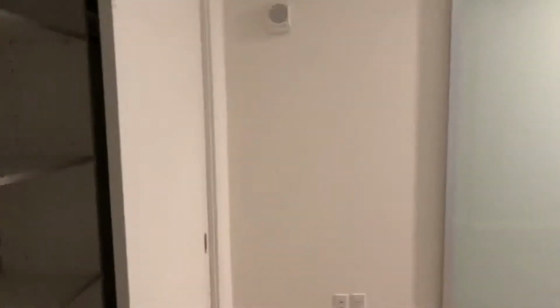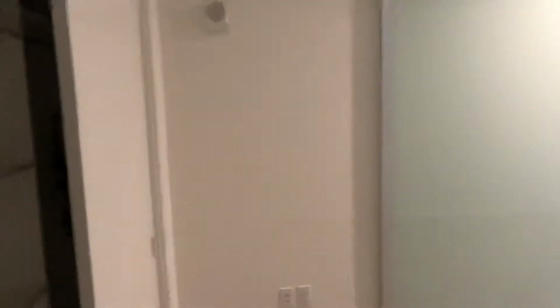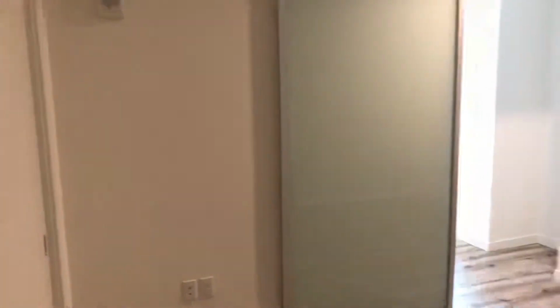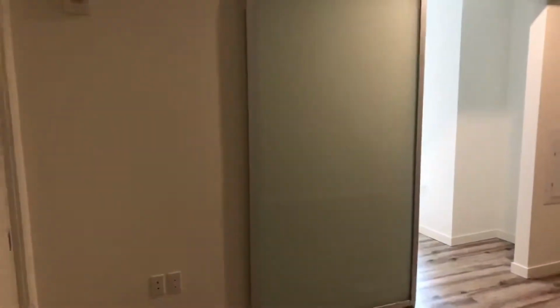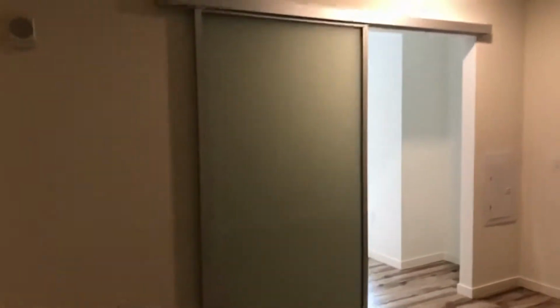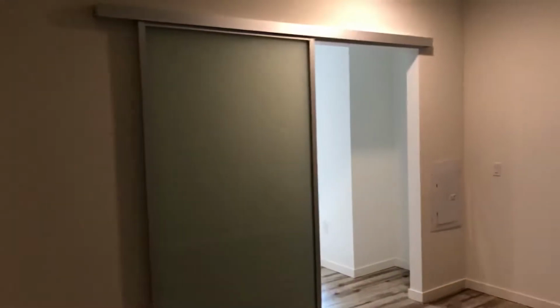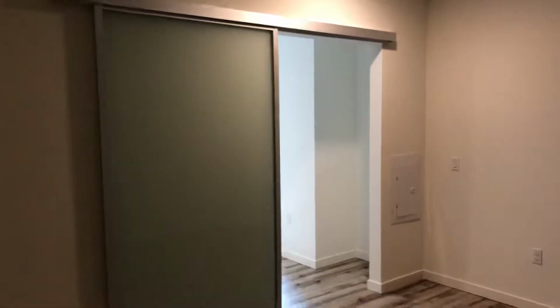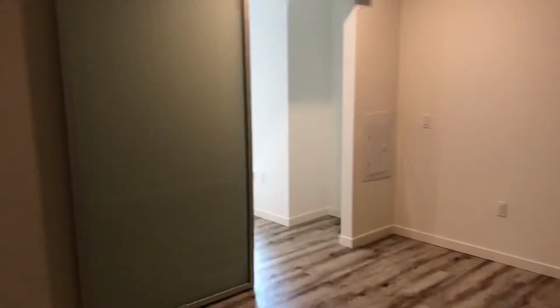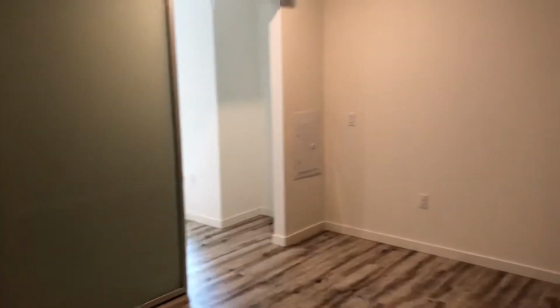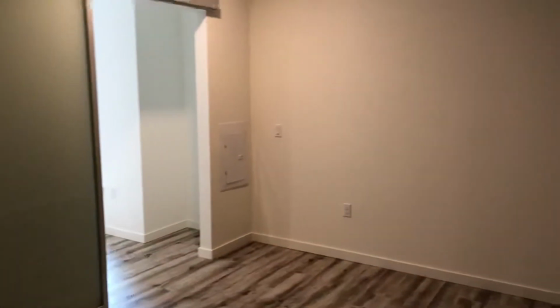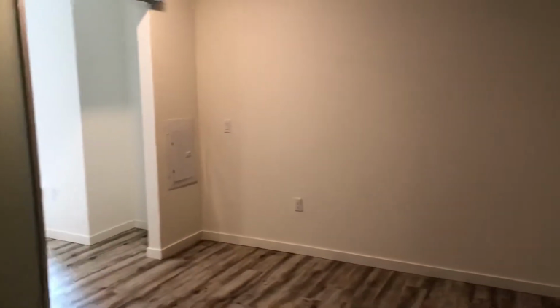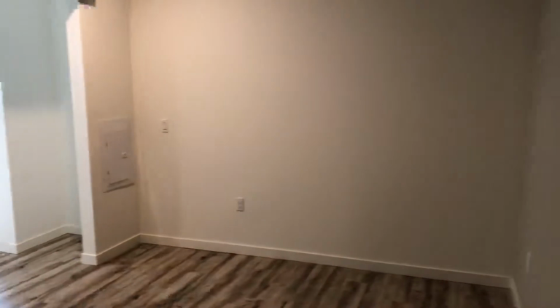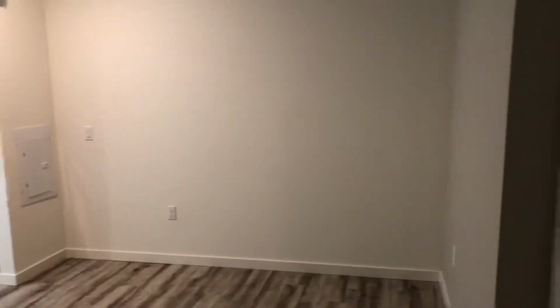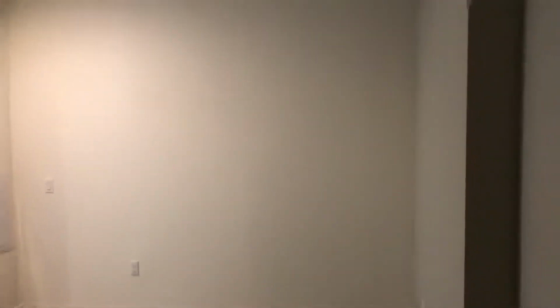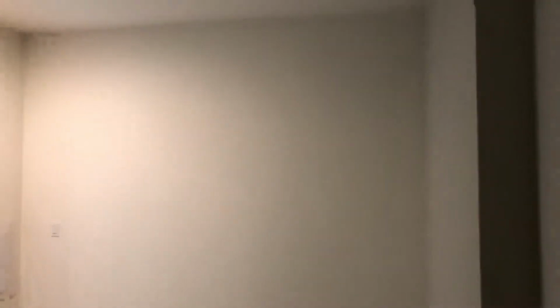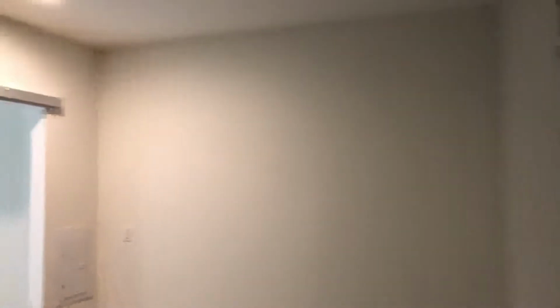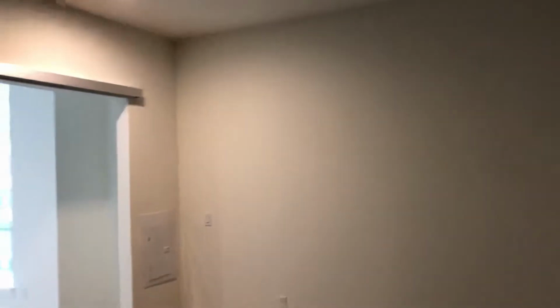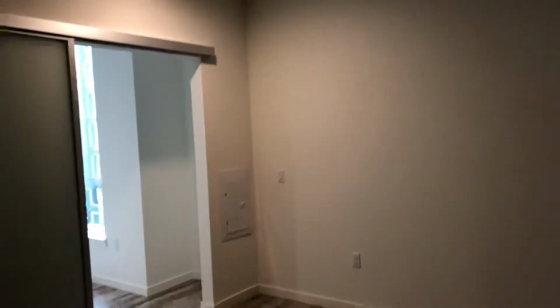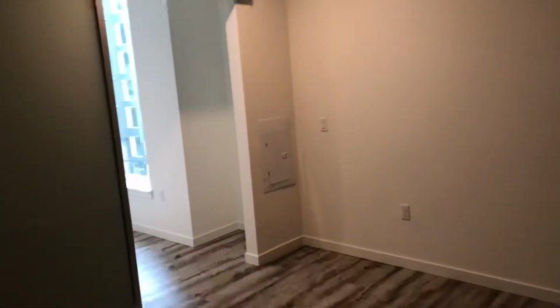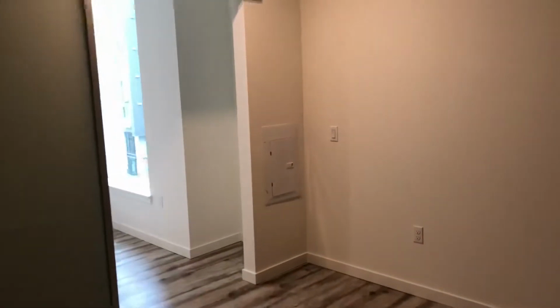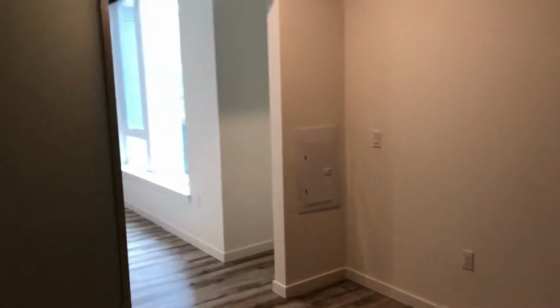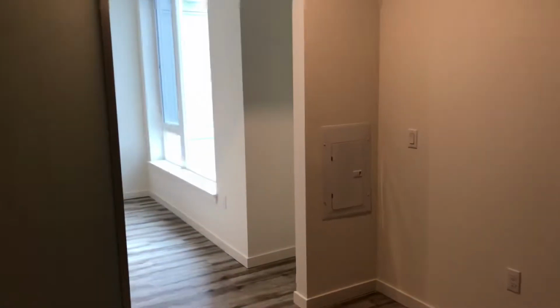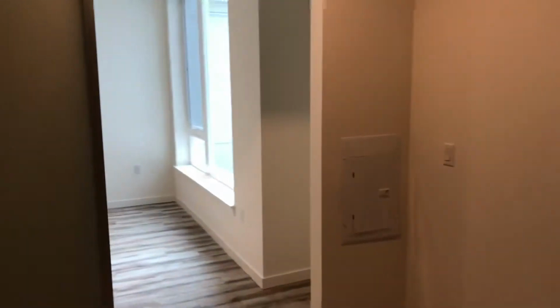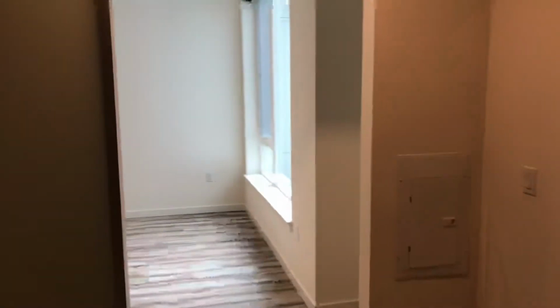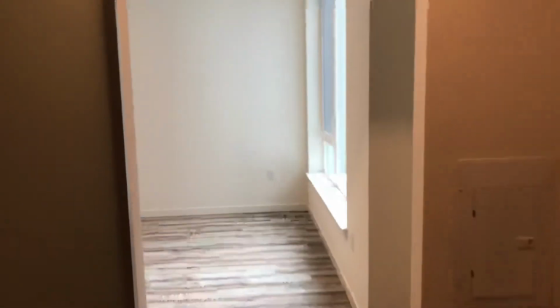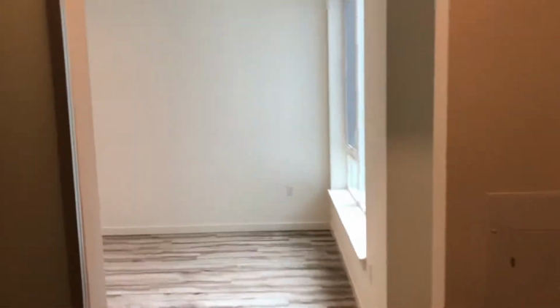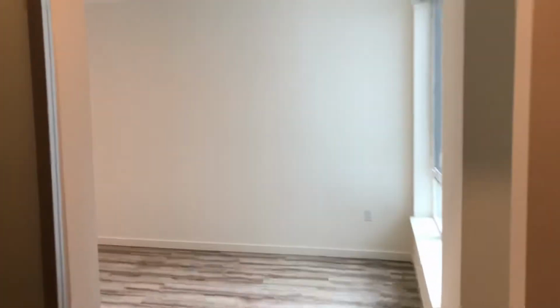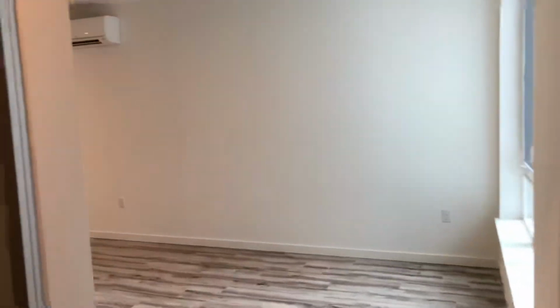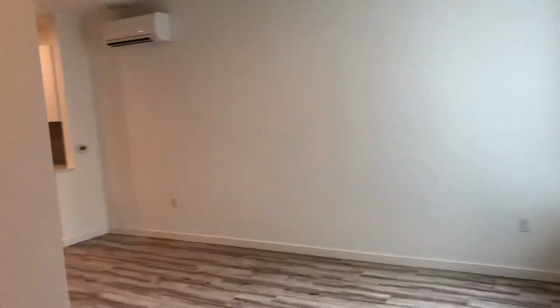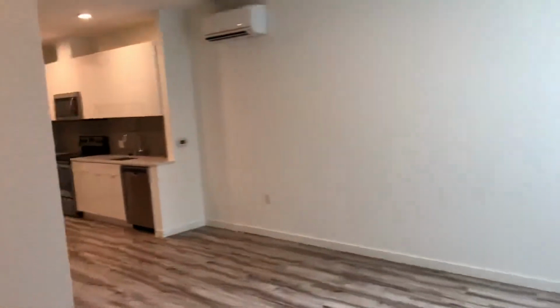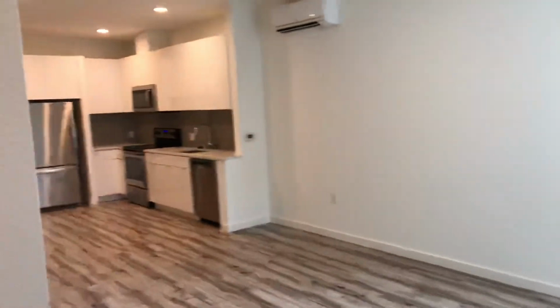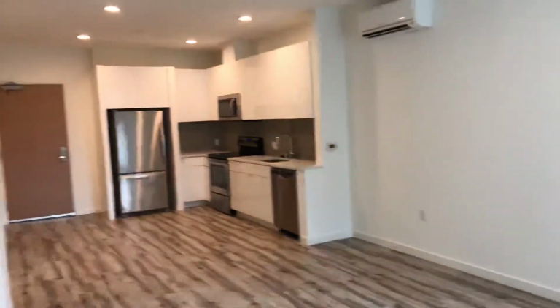Sliding glass door to partition off the bedroom space. As you can see, quite a large bedroom space itself. And this would be the open one-bedroom floor plan.